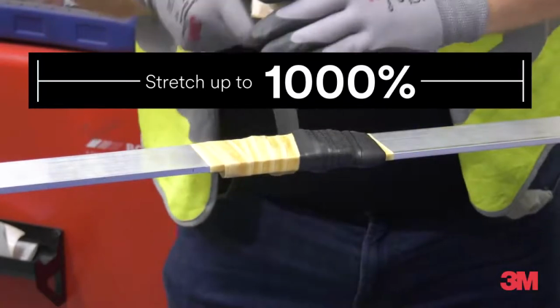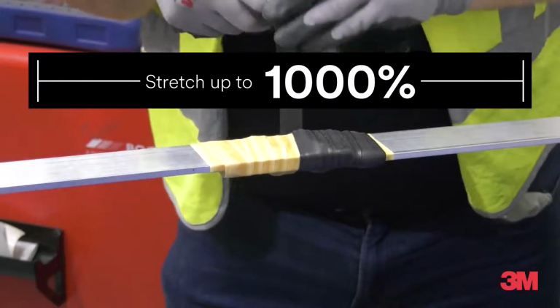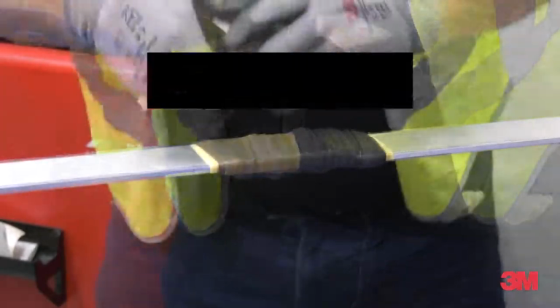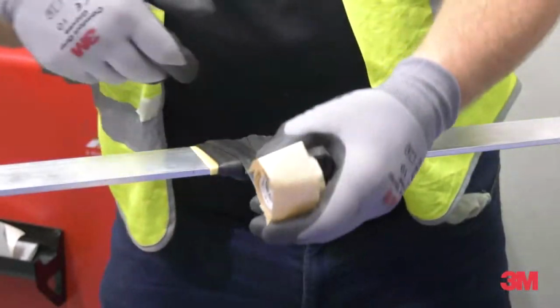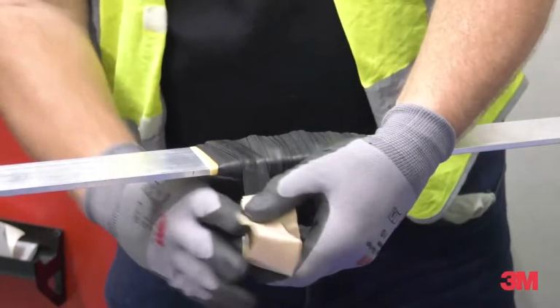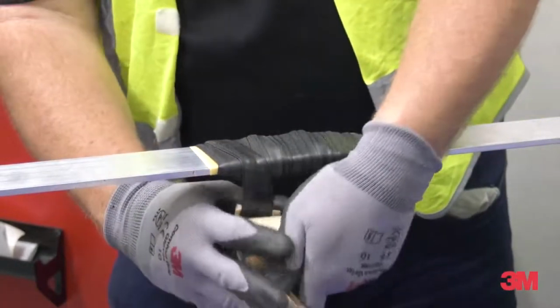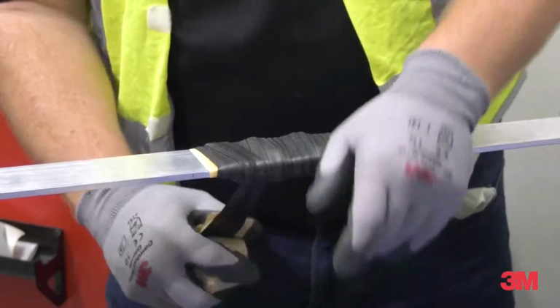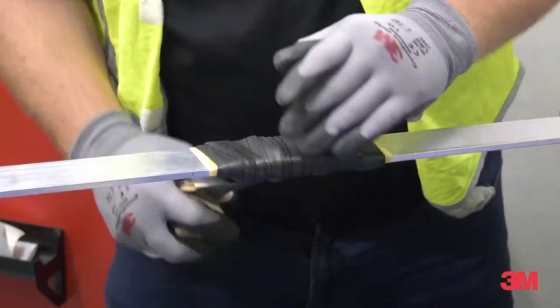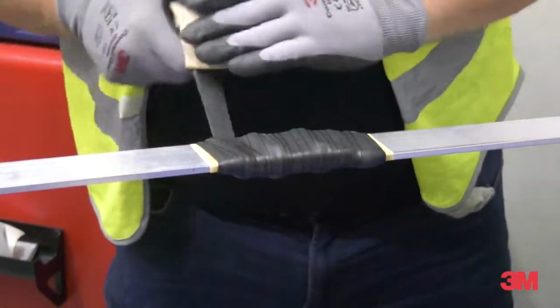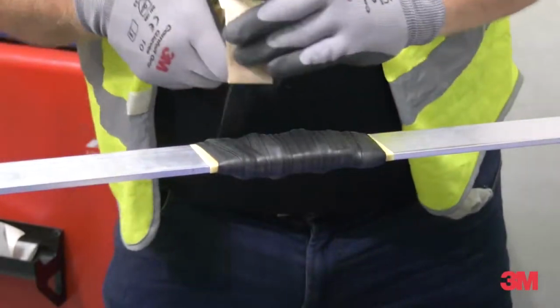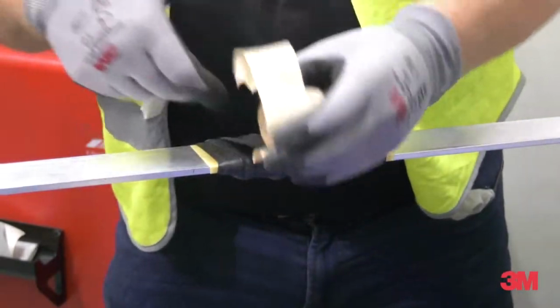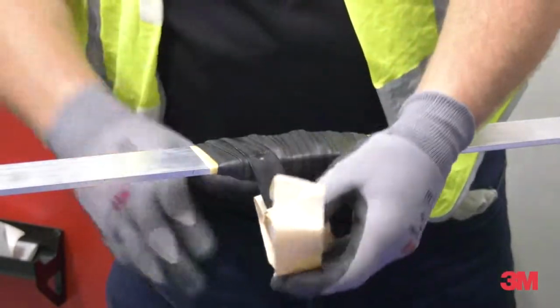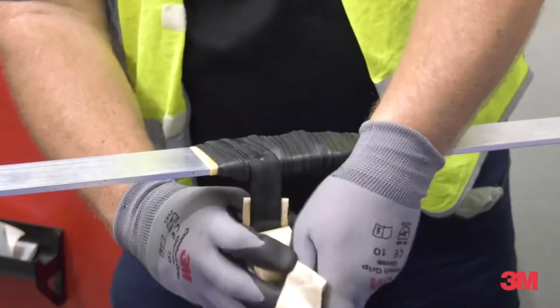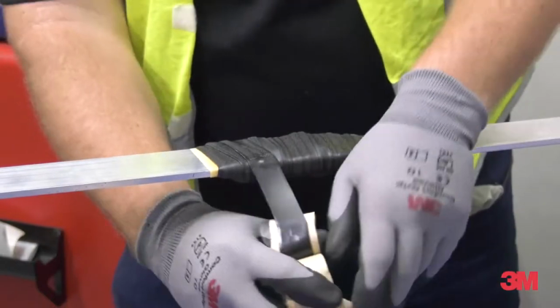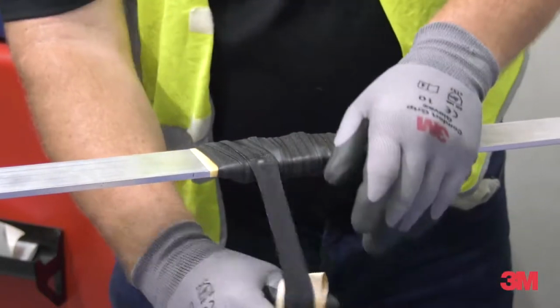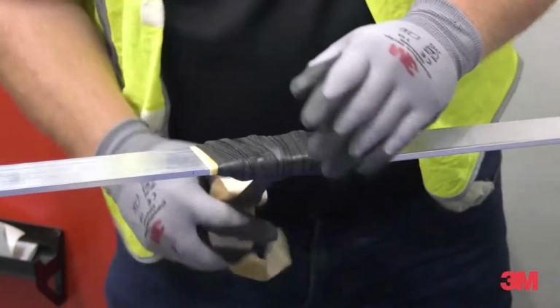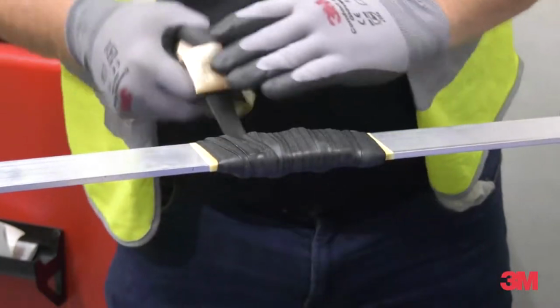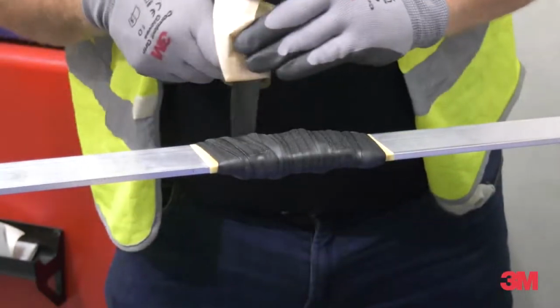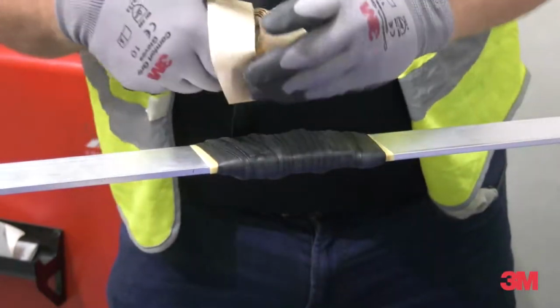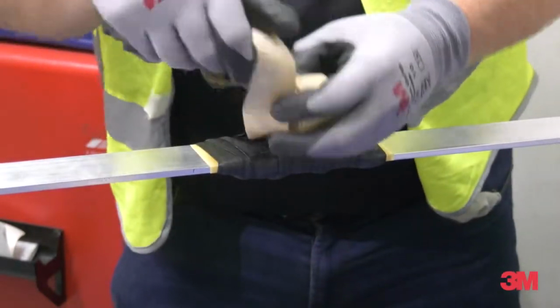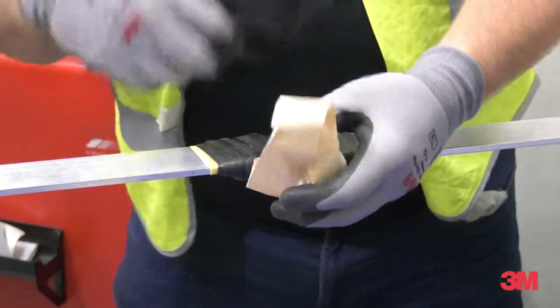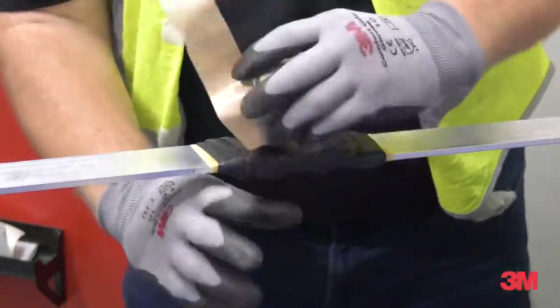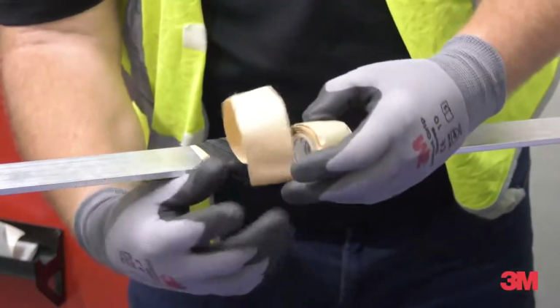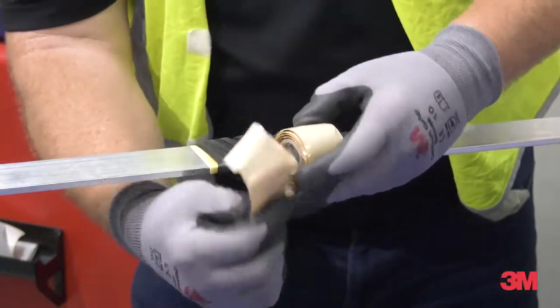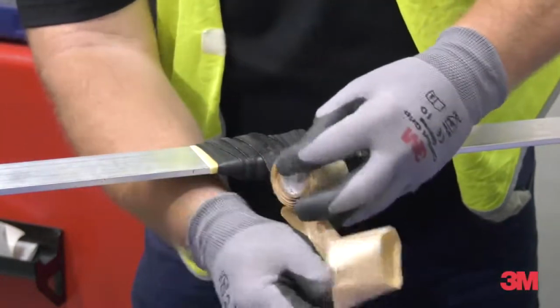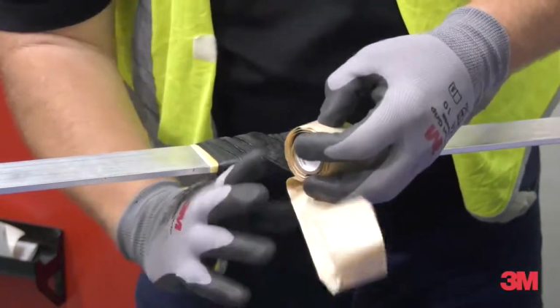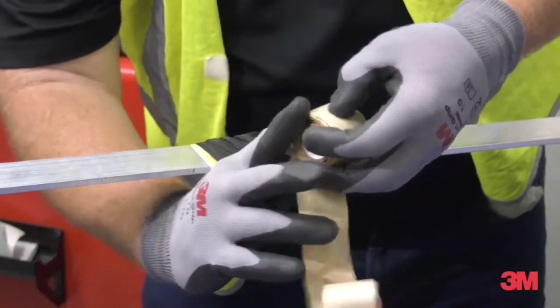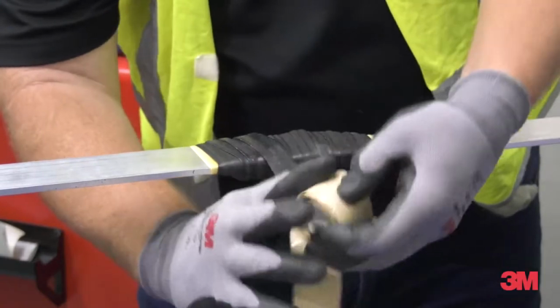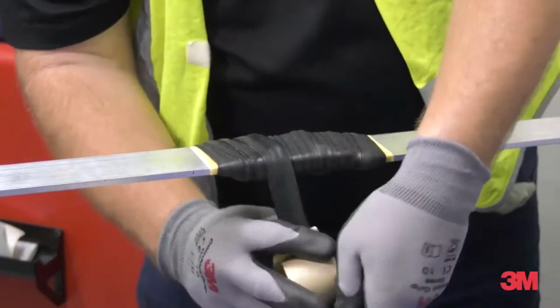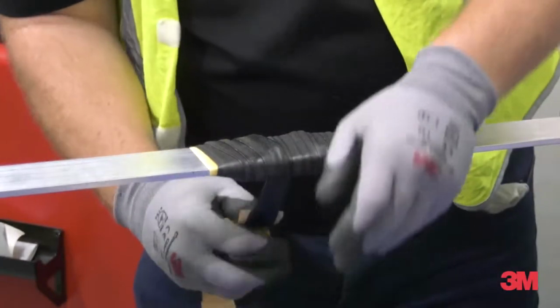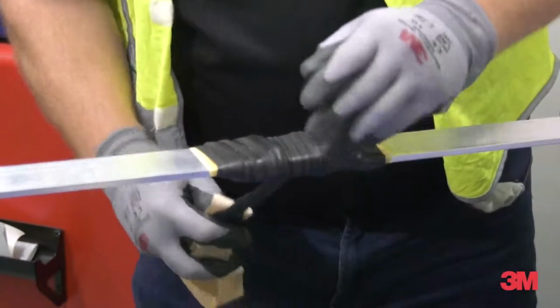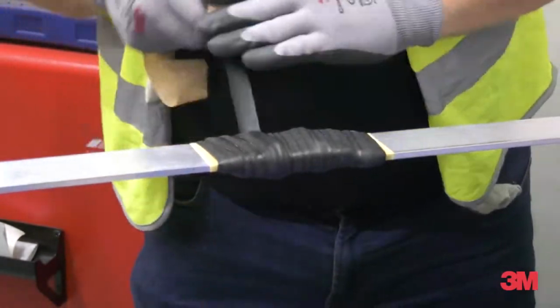We understand how important it is to get it right the first time. 3M mastics make sure that you never miss a spot on your job, as our highly pliable gum-like resin based mastic clings onto surfaces and holes.